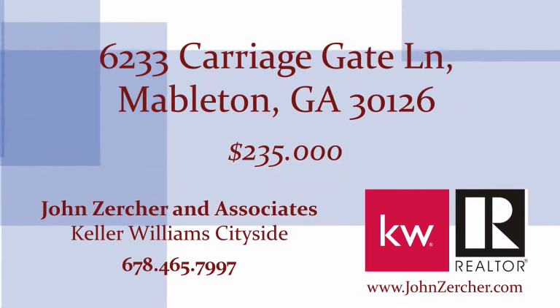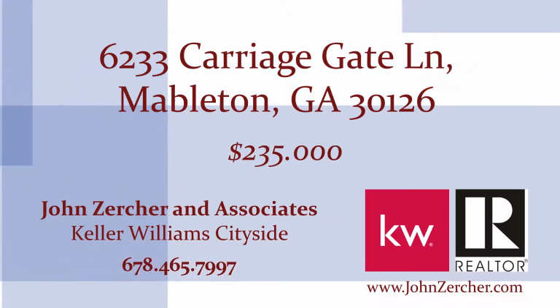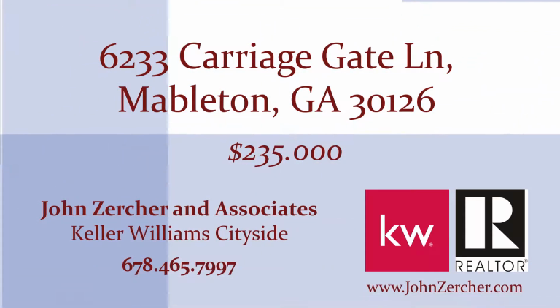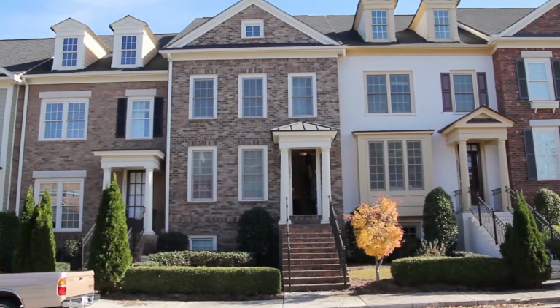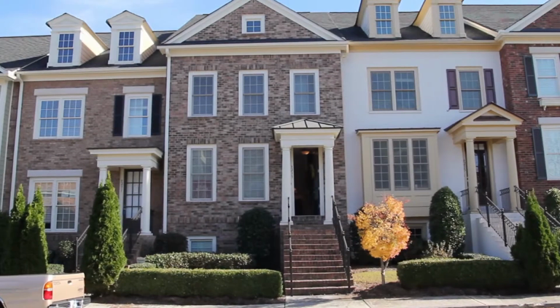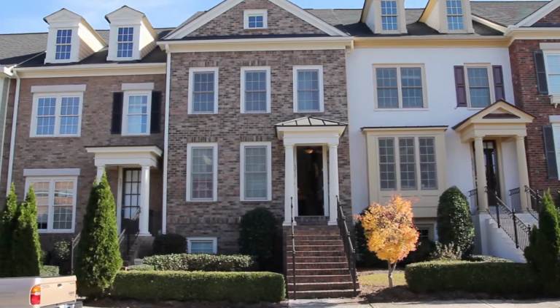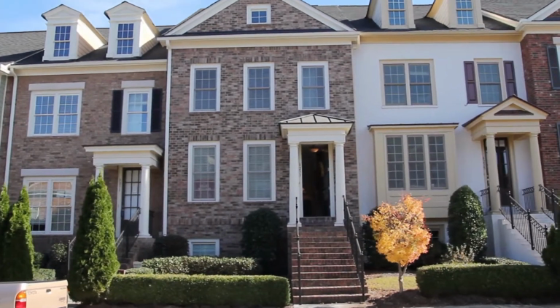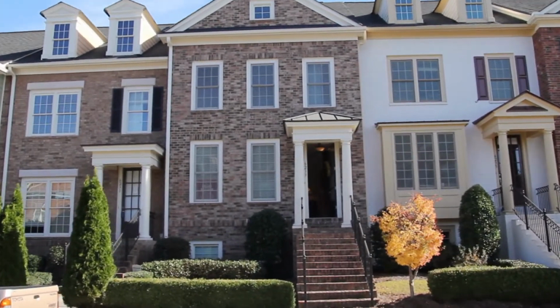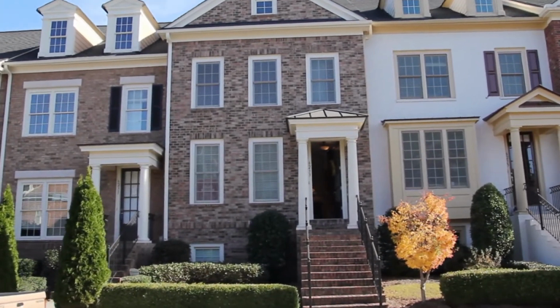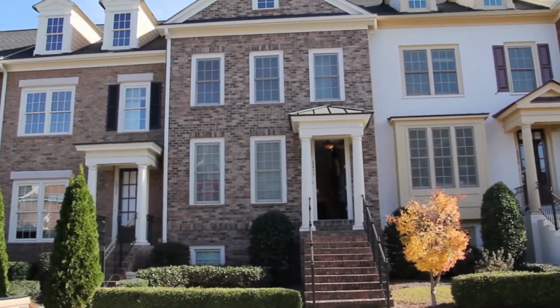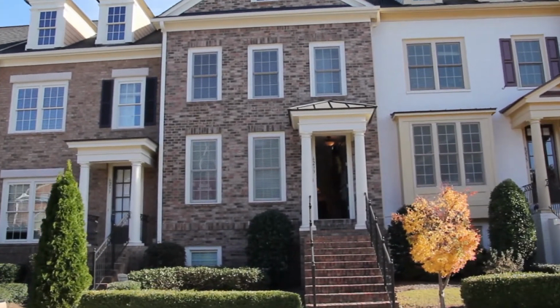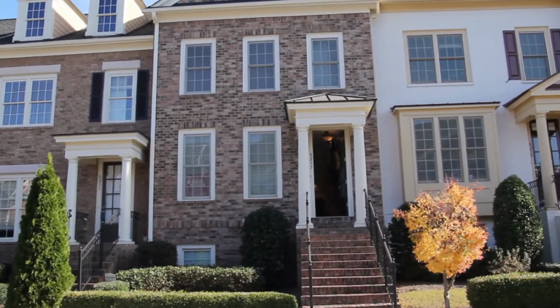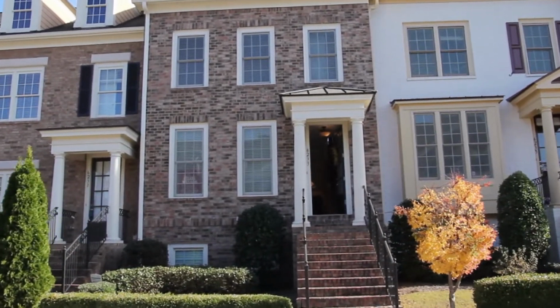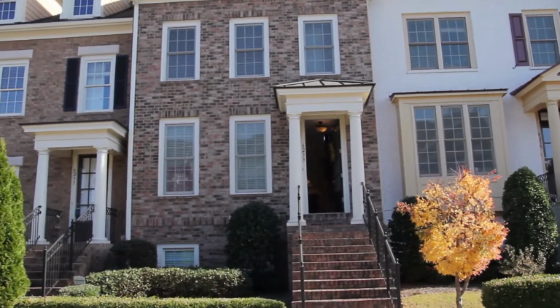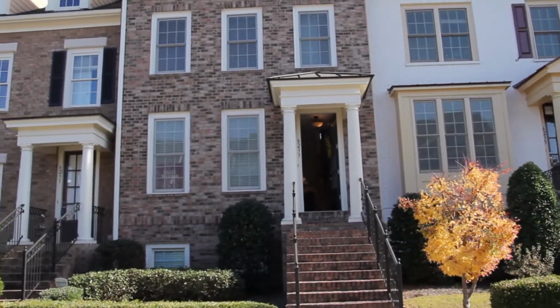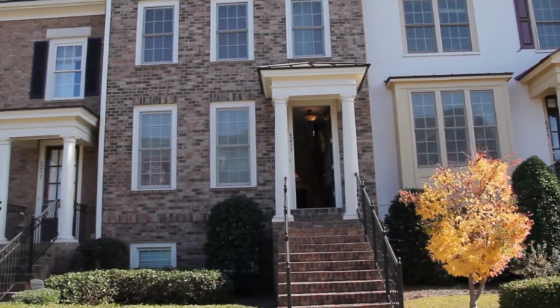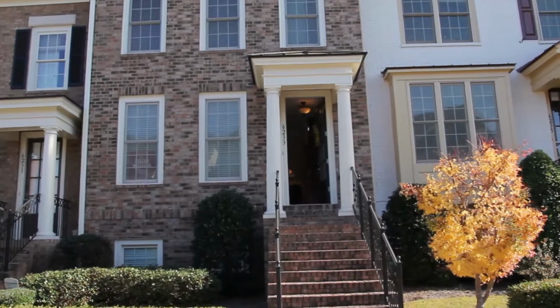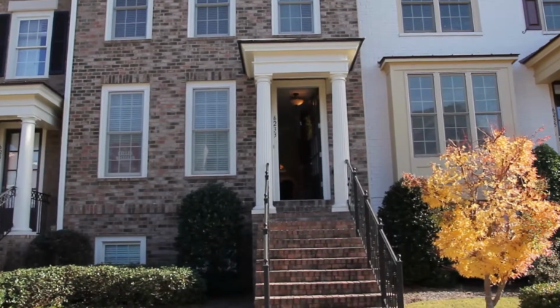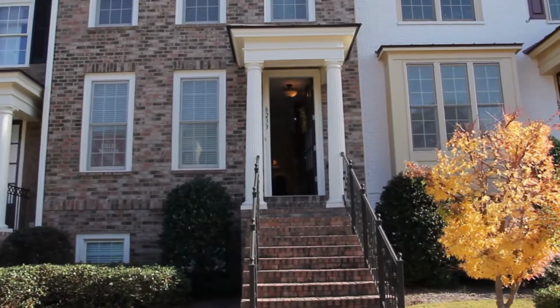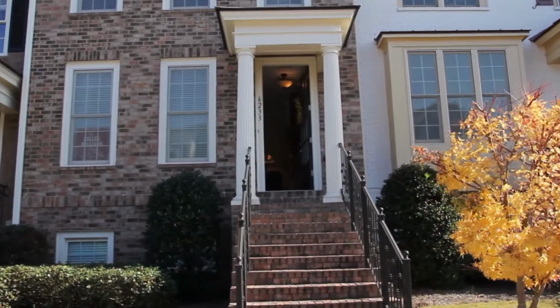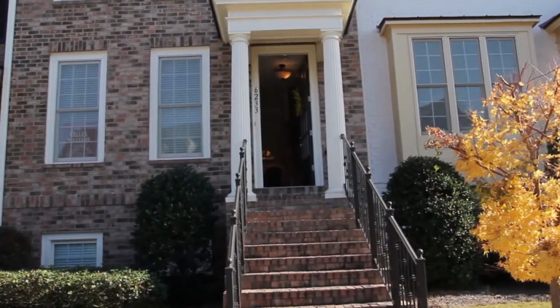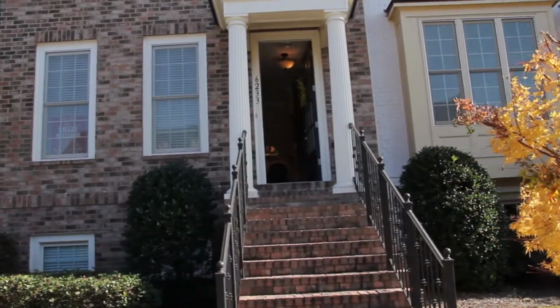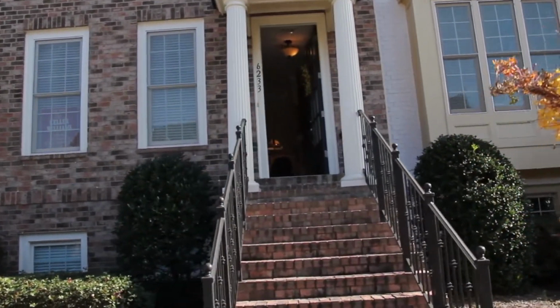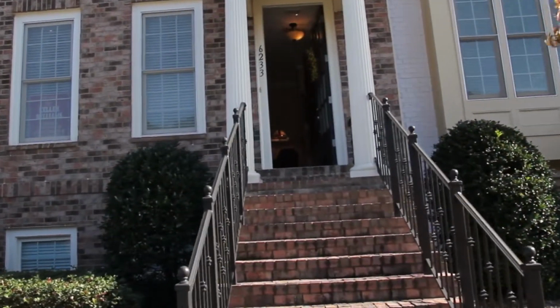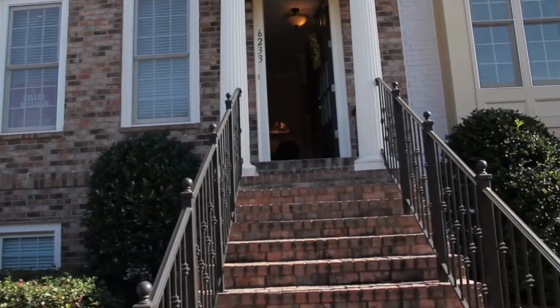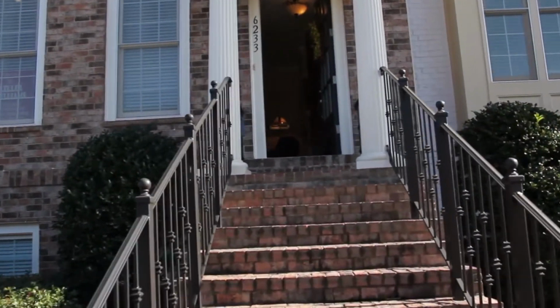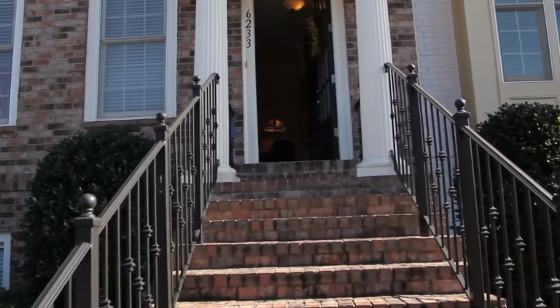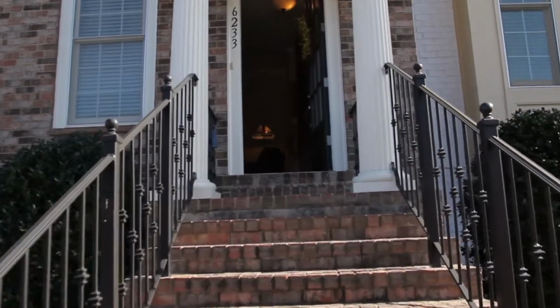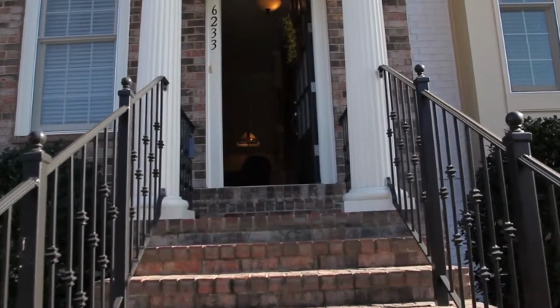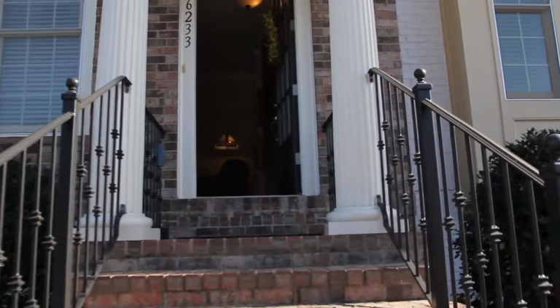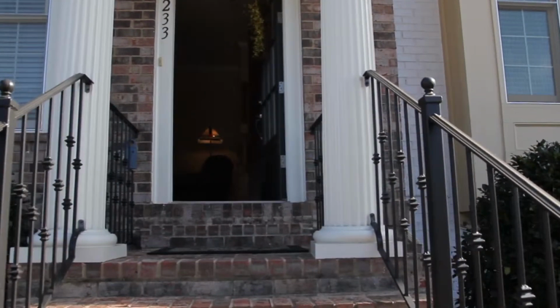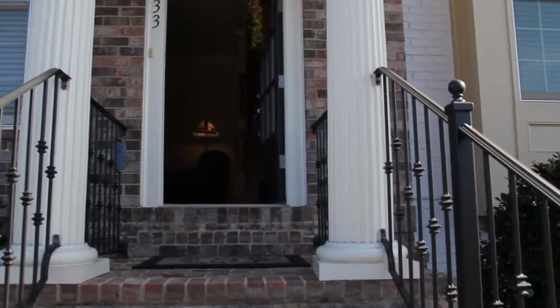This home is within walking distance of tremendous neighborhood amenities, such as an inviting clubhouse, large pool, lighted tennis courts, playground, walking trails, and a fully equipped gym. The community is also gated to provide a sense of security.